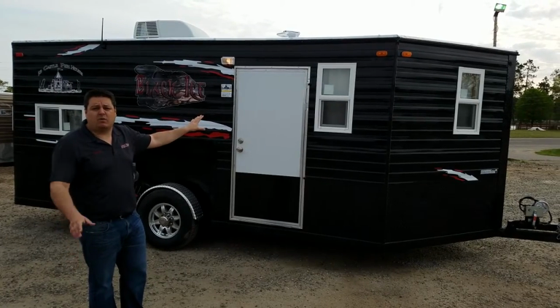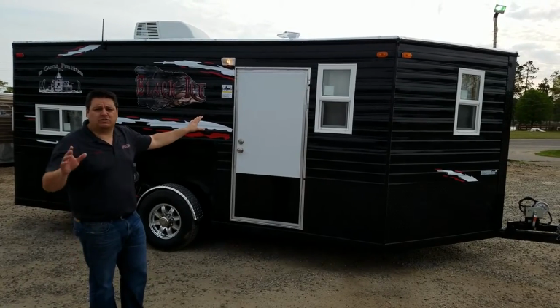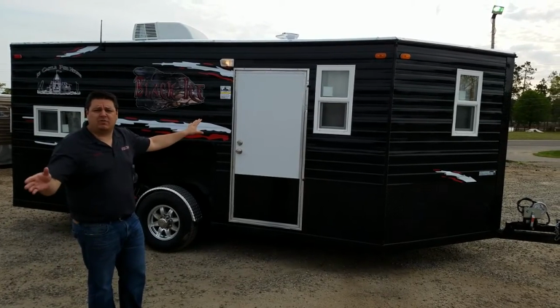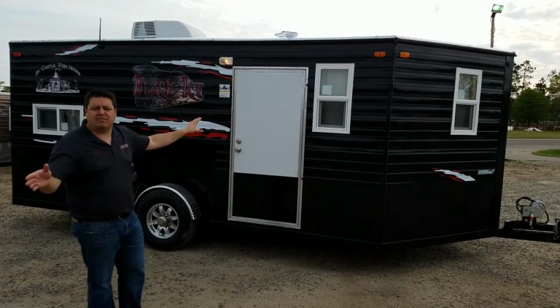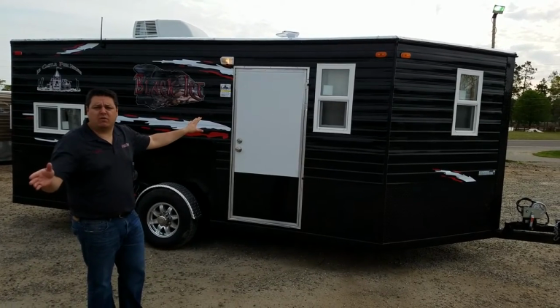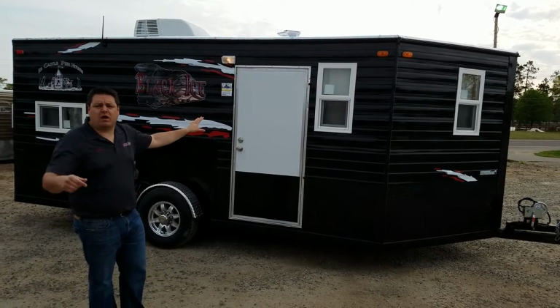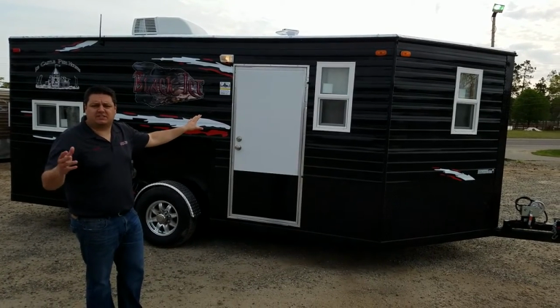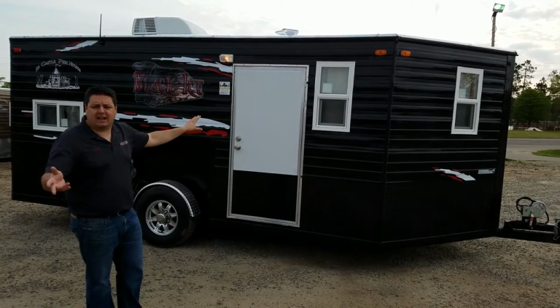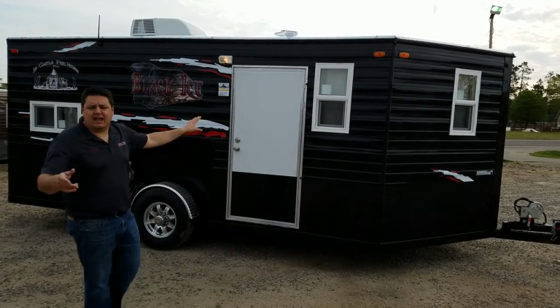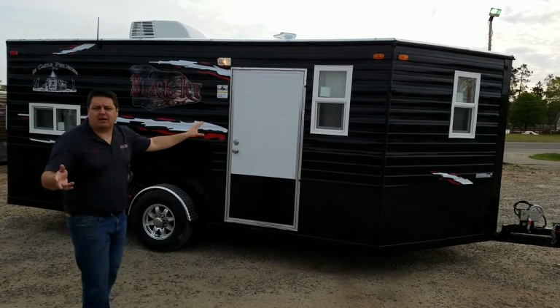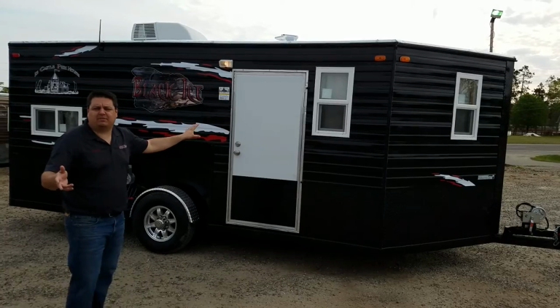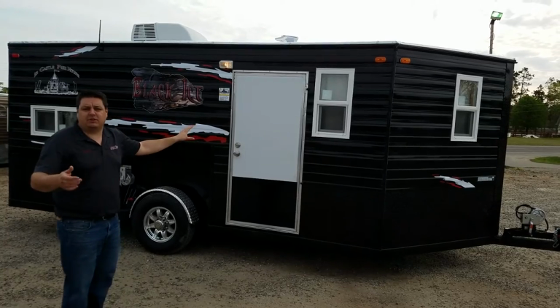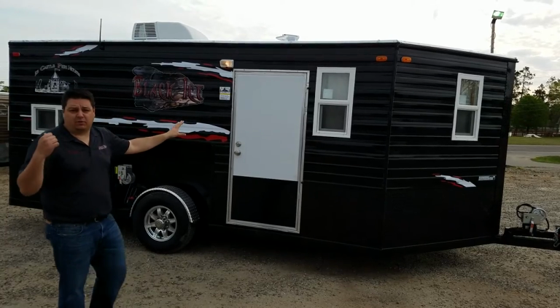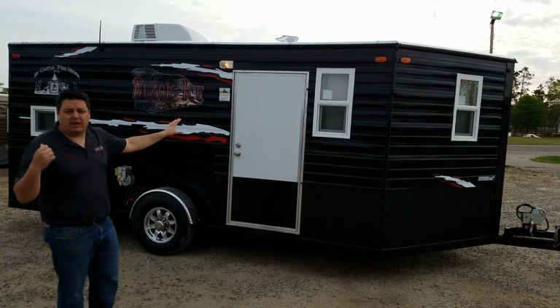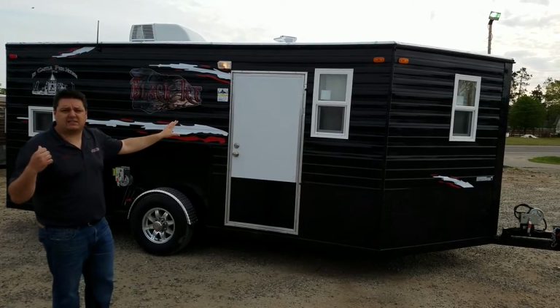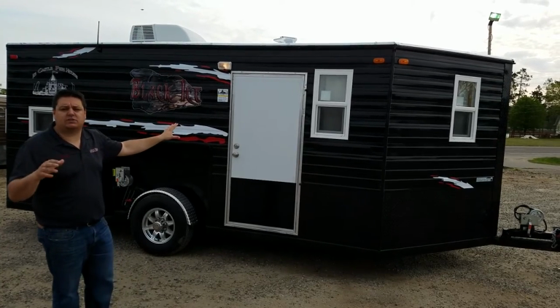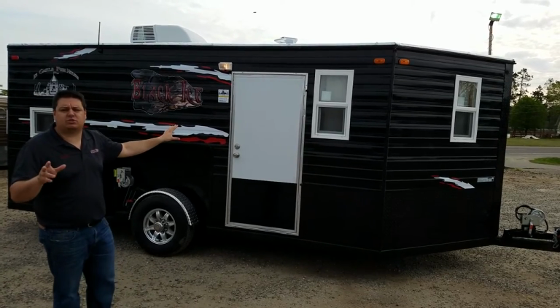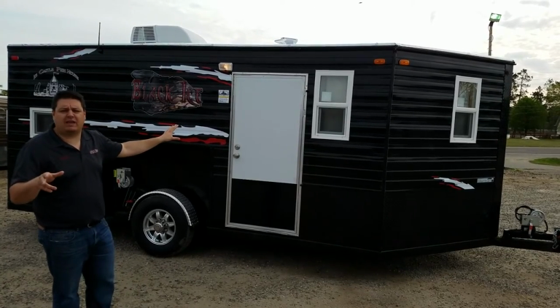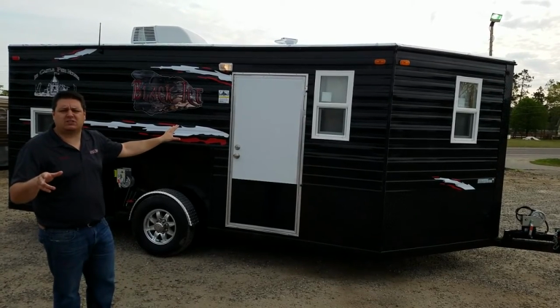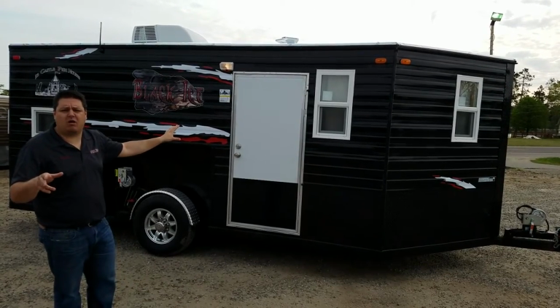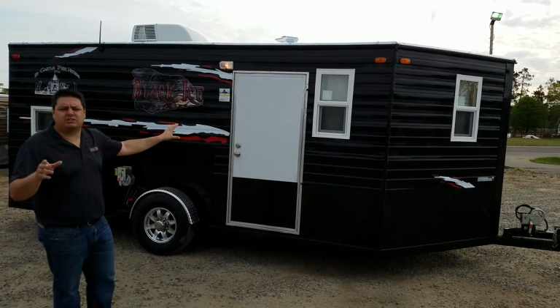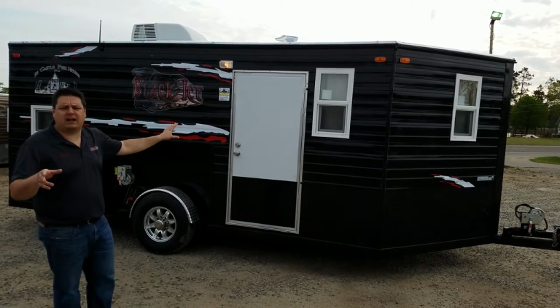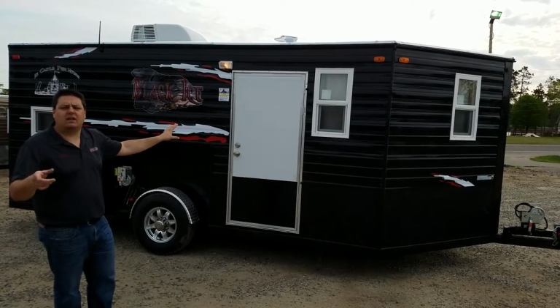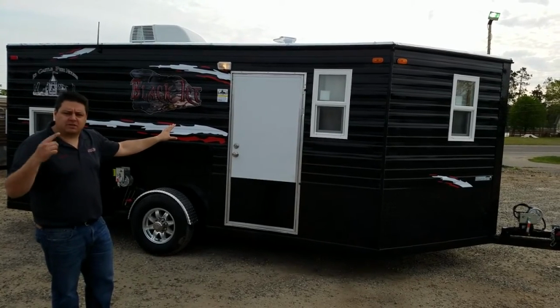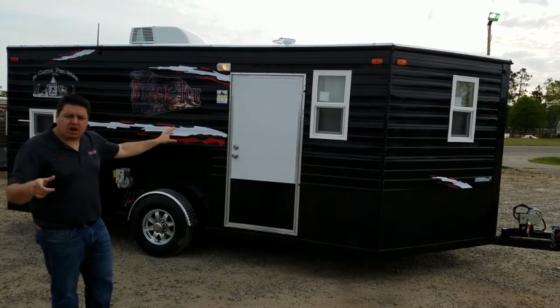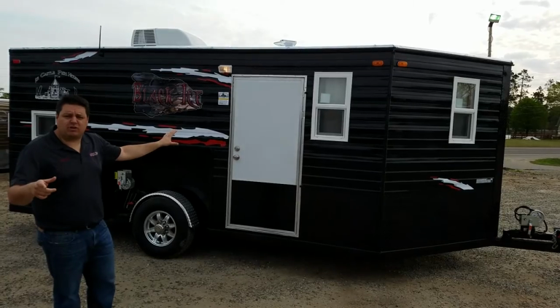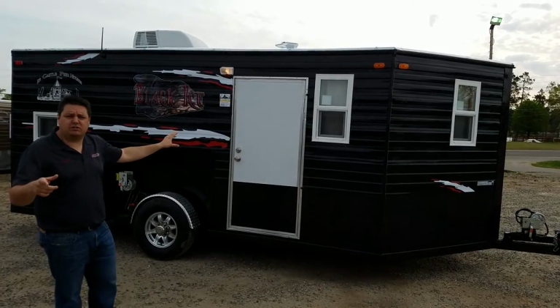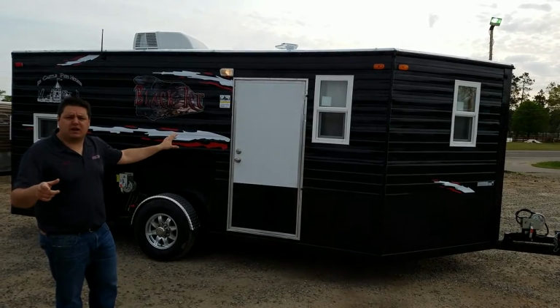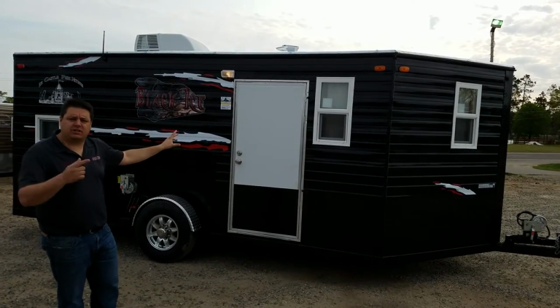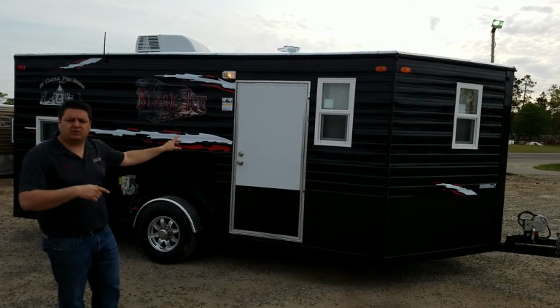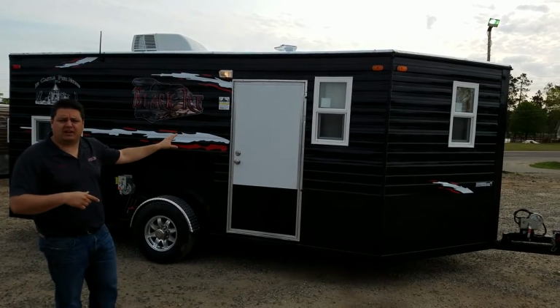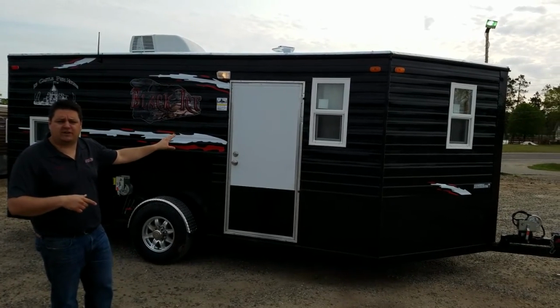We'll also be doing a video on the Stinger and a couple of different units for that Memorial Weekend sale. We're going to have a massive, once-a-year sale on new and used houses. Just go to SmokyHills.com, check it out, and subscribe to our YouTube channel so you can see all the videos first.